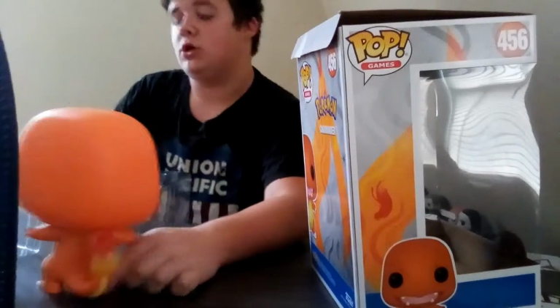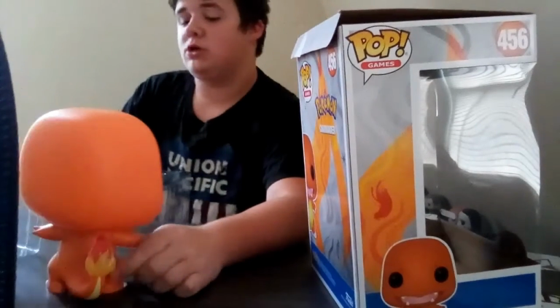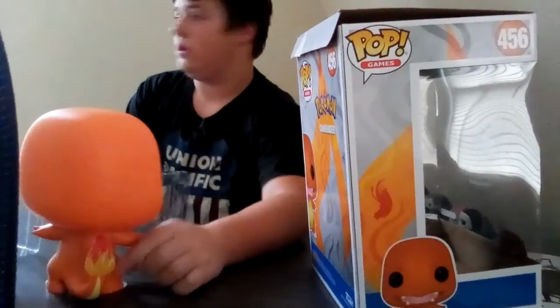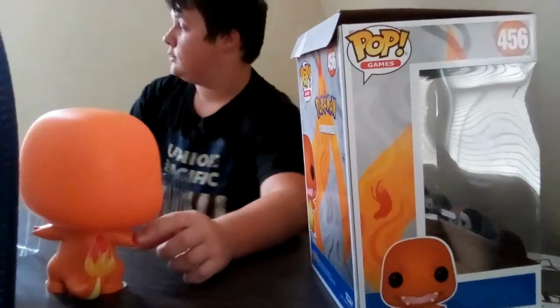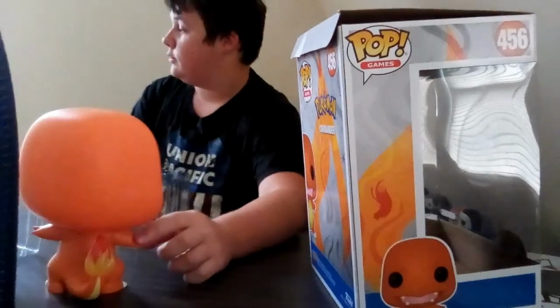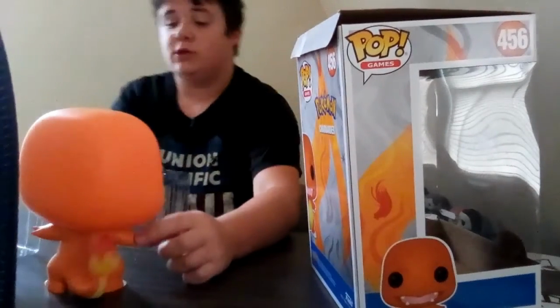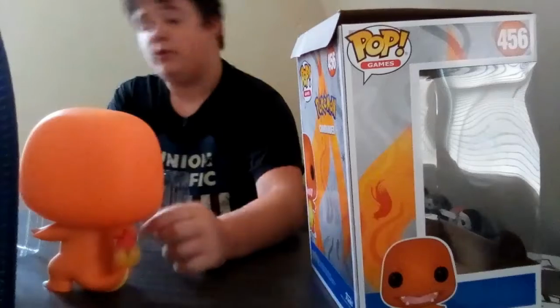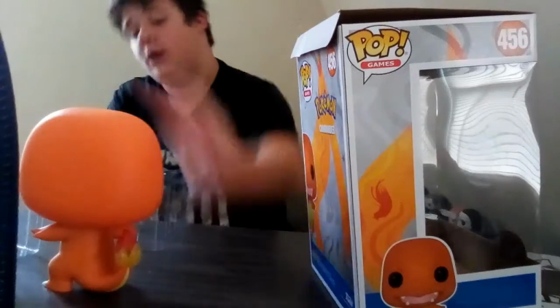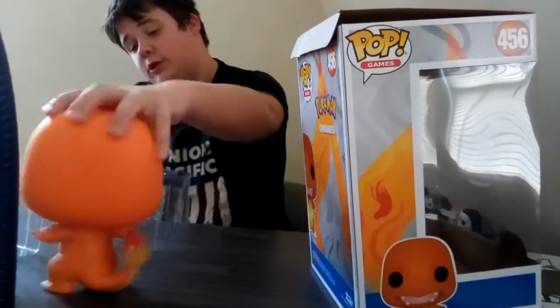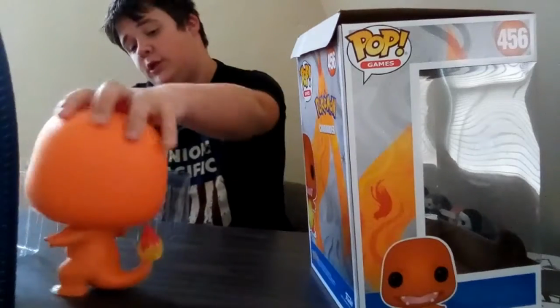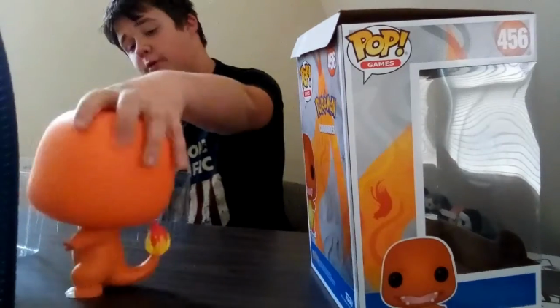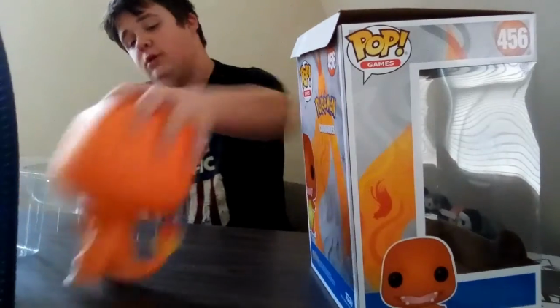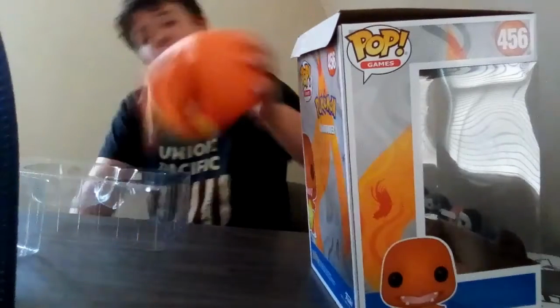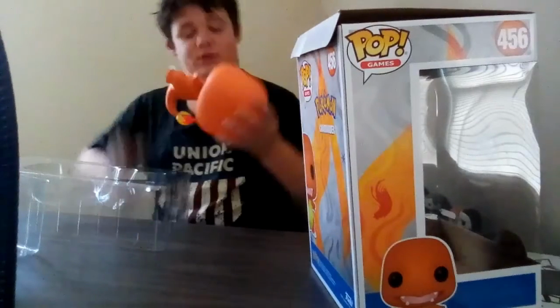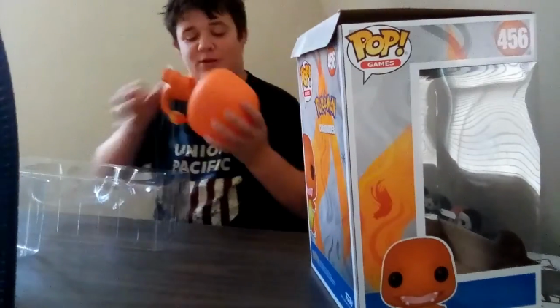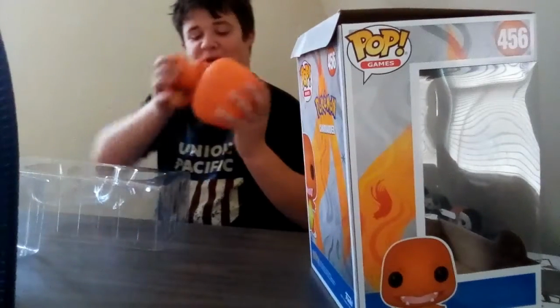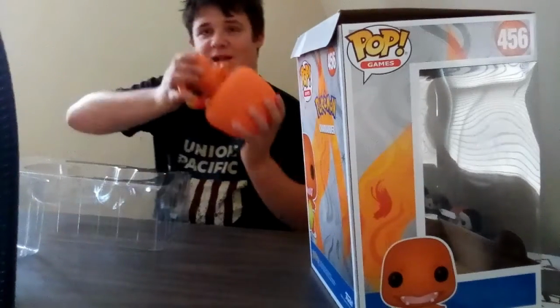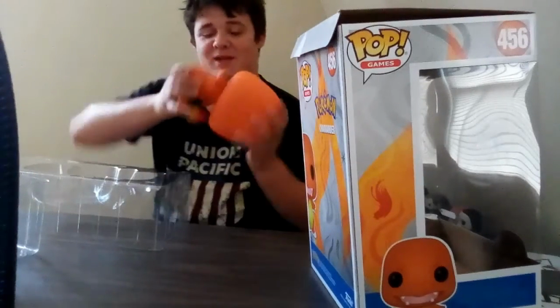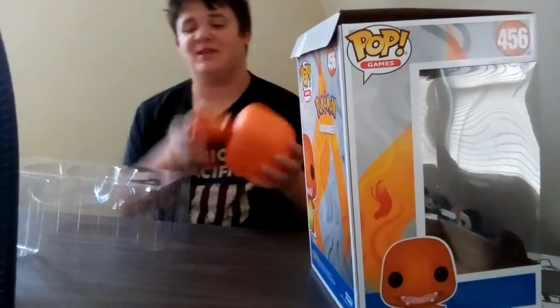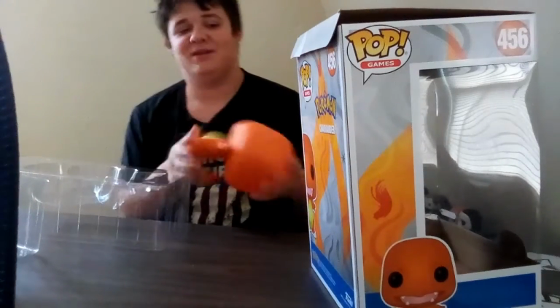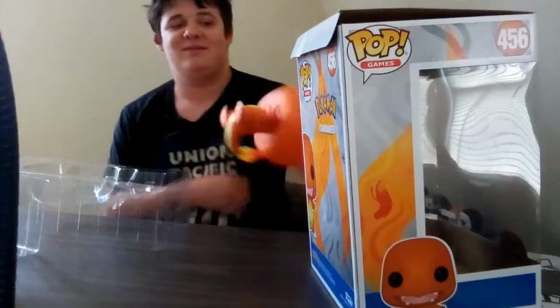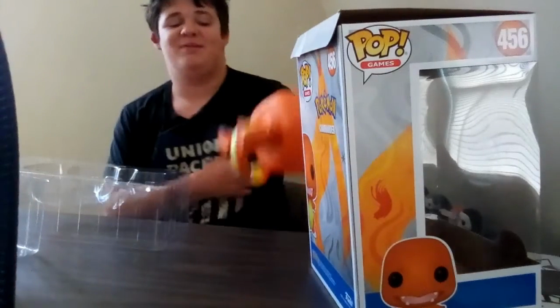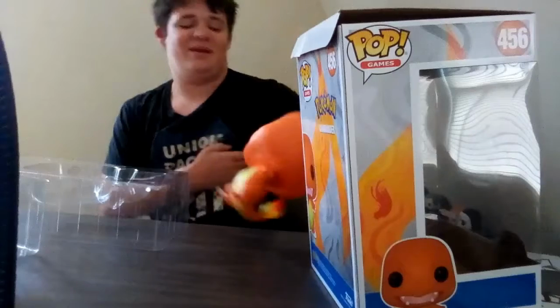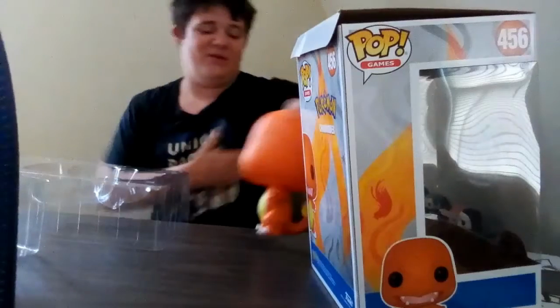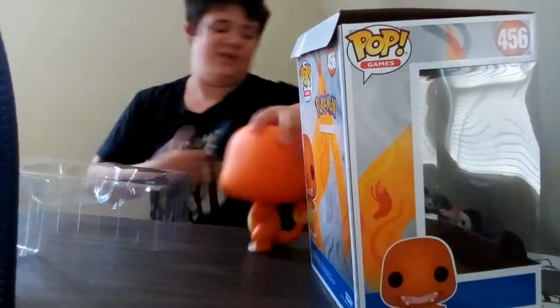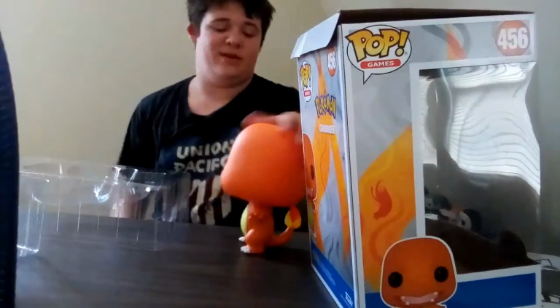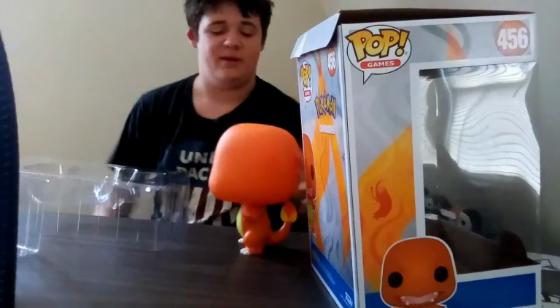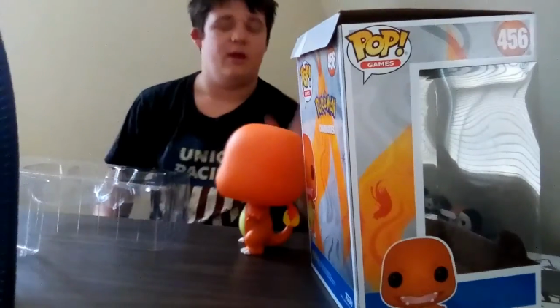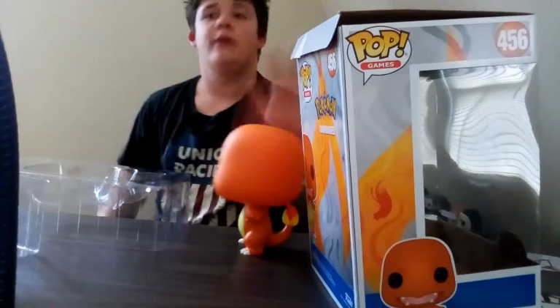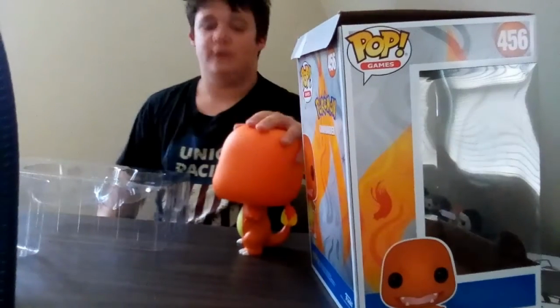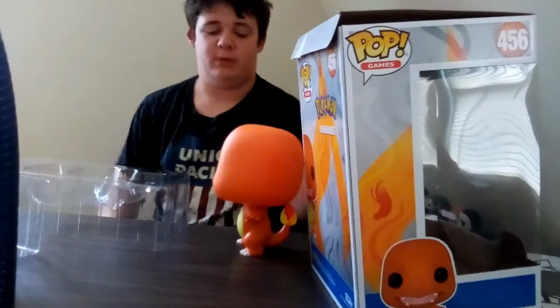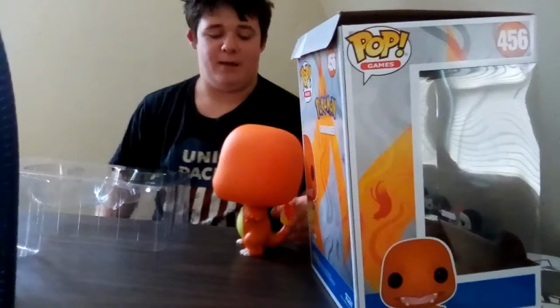The Charizard is looking in one direction and you can't change how he's looking unless you want to break it. I would never do that — no disrespect to the pop.